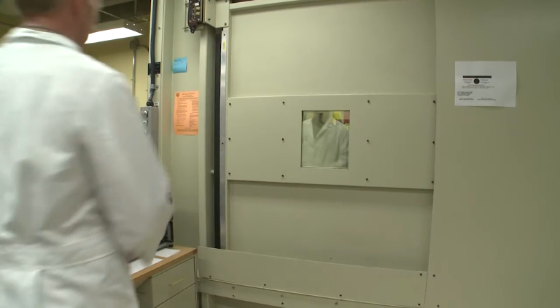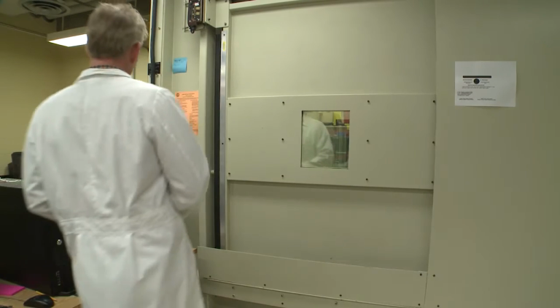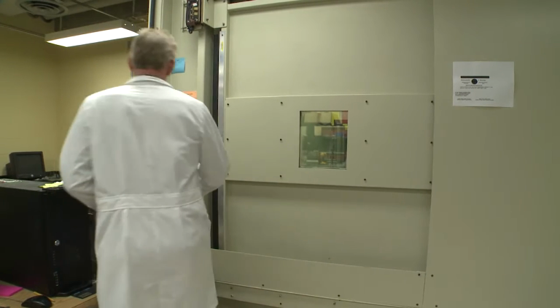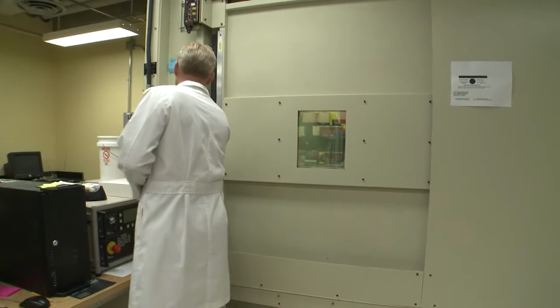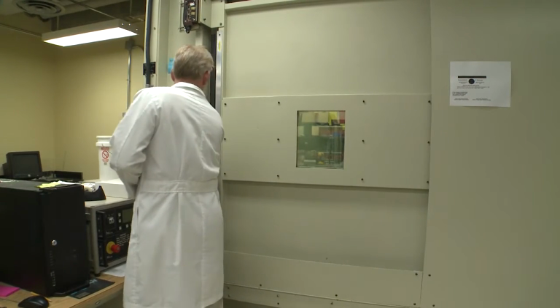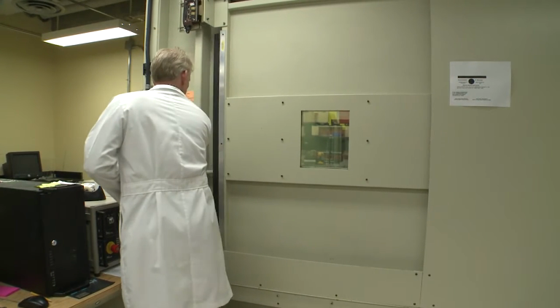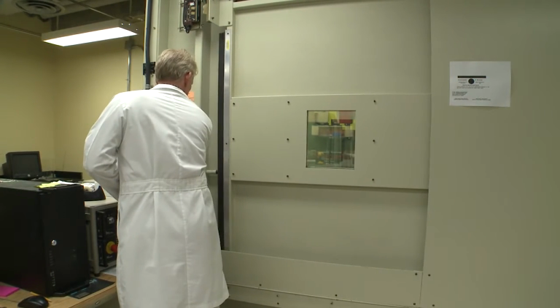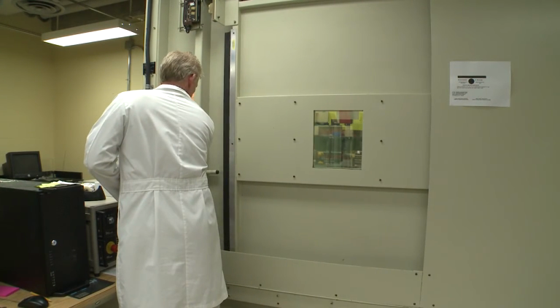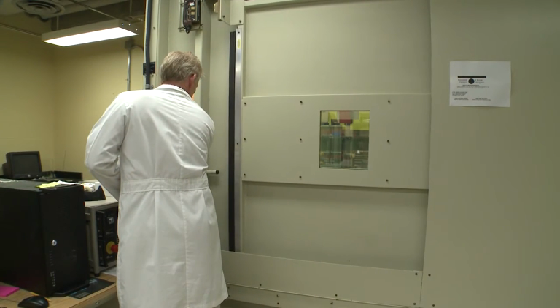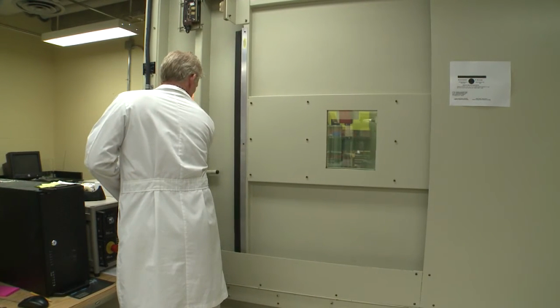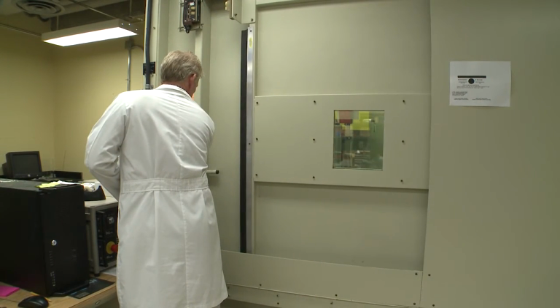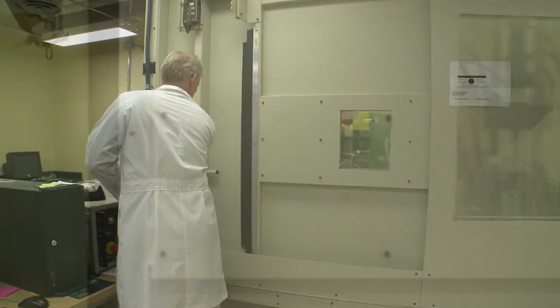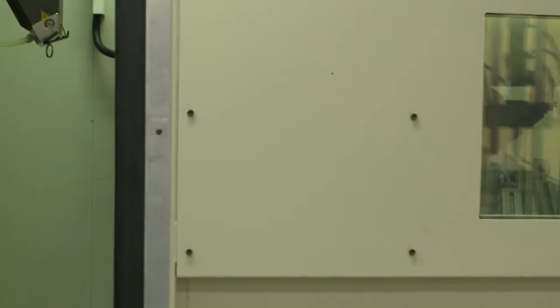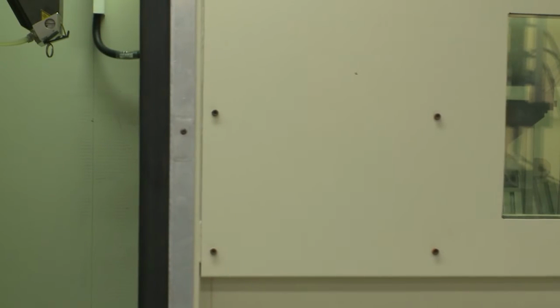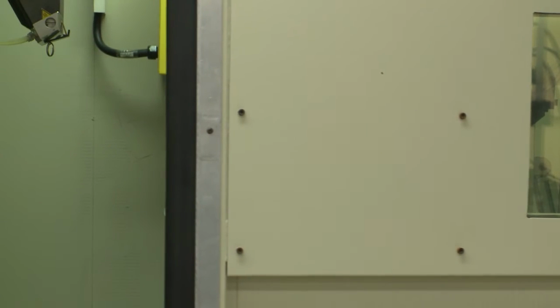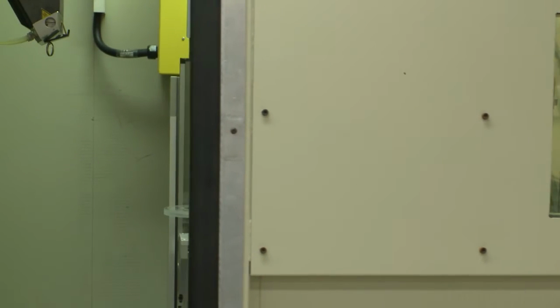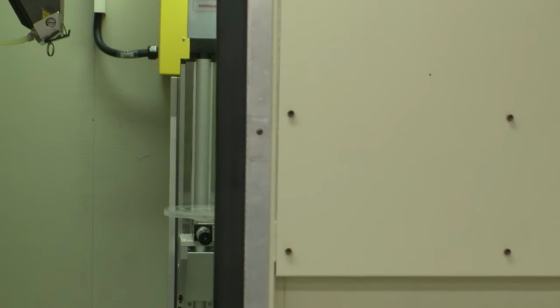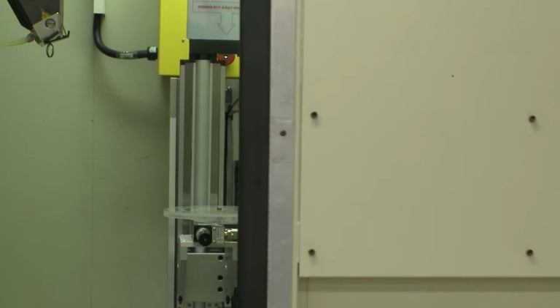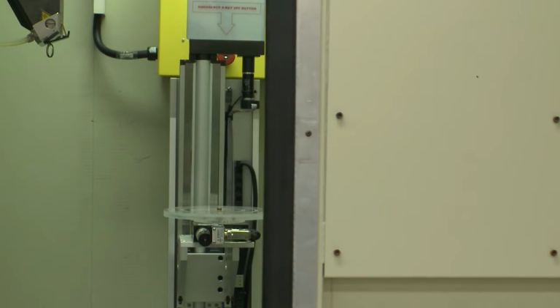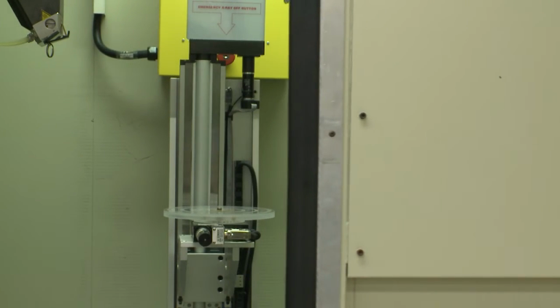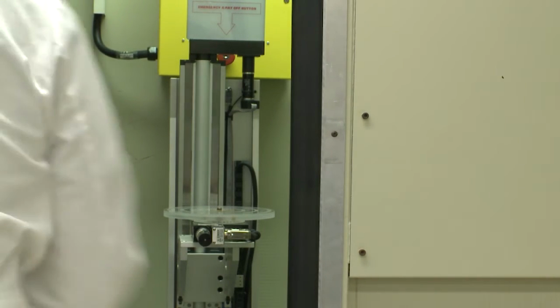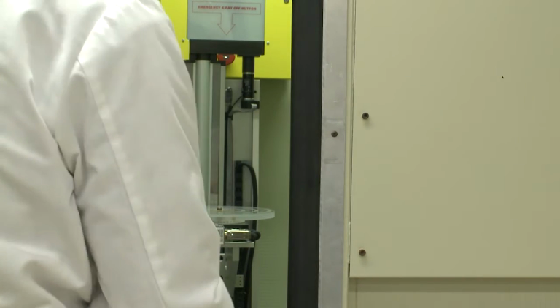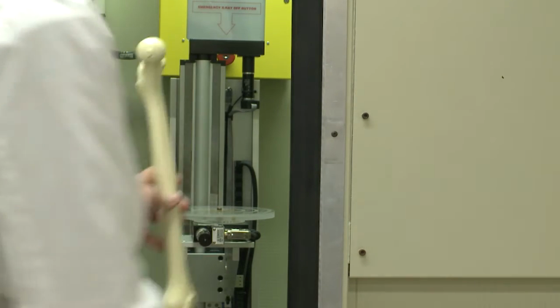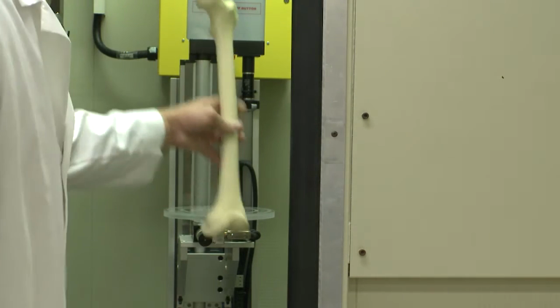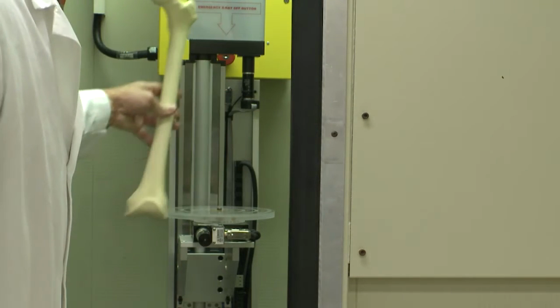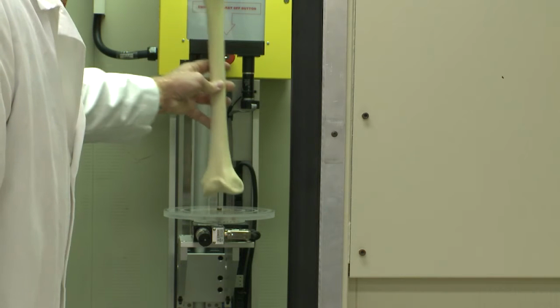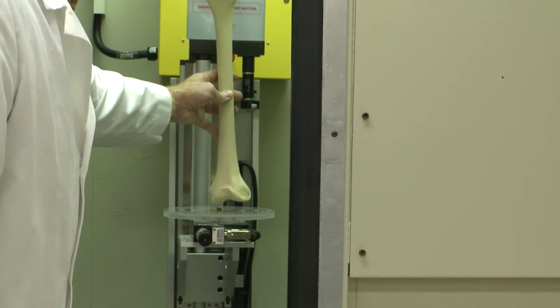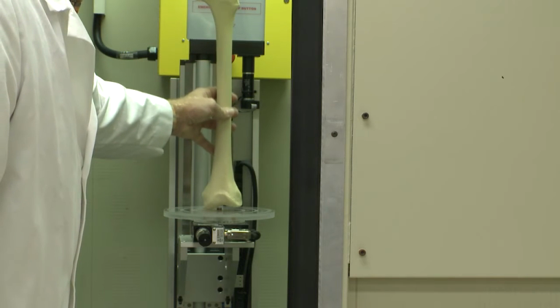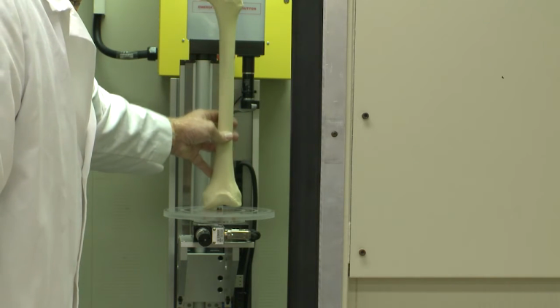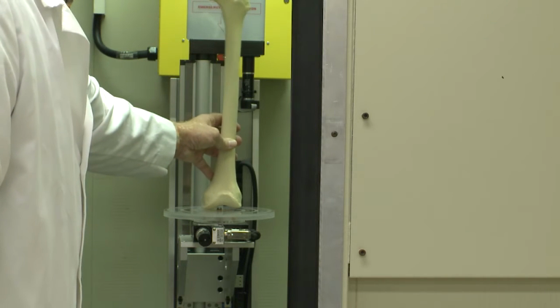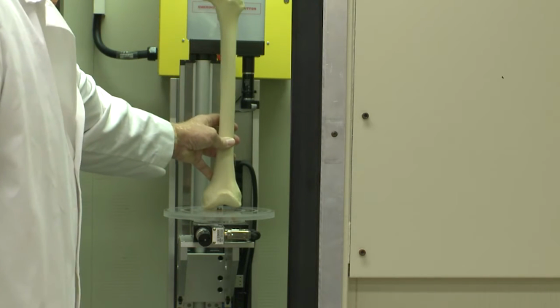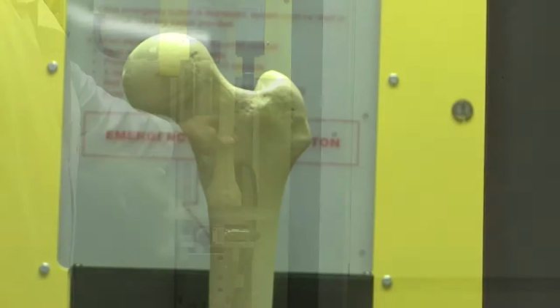So what we've done is started looking specifically at how femurs break, because a hip fracture is really a fracture of the proximal femur bone. The femur bone is the thigh bone — that's the ball and socket joint in your hip.